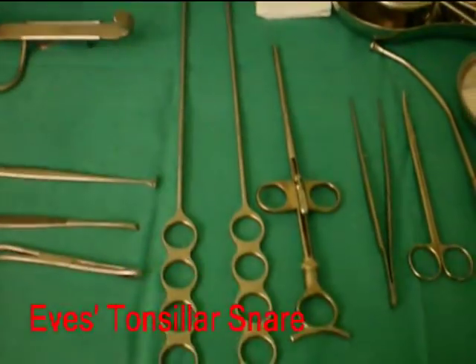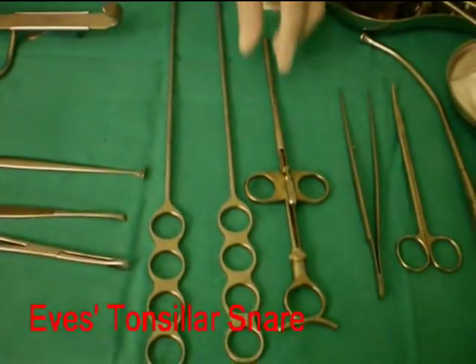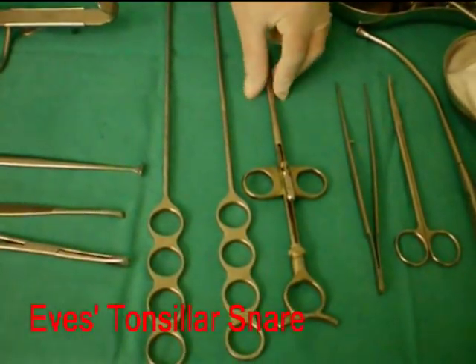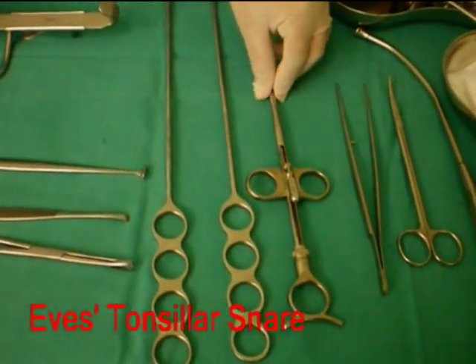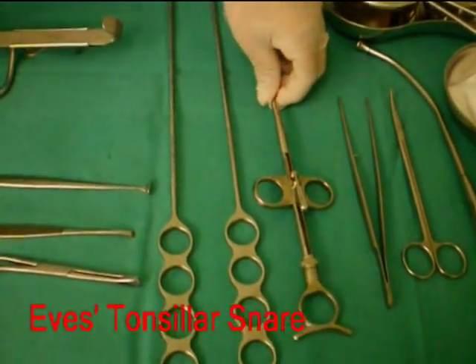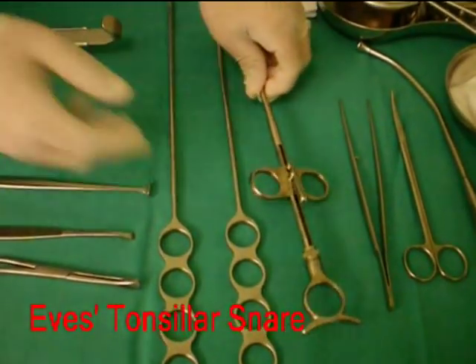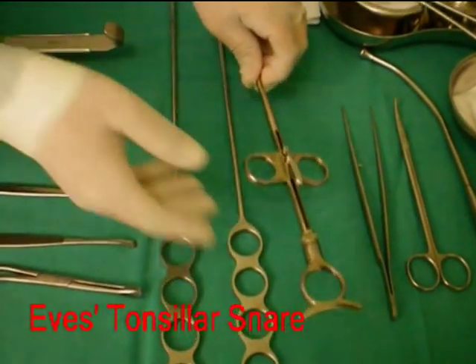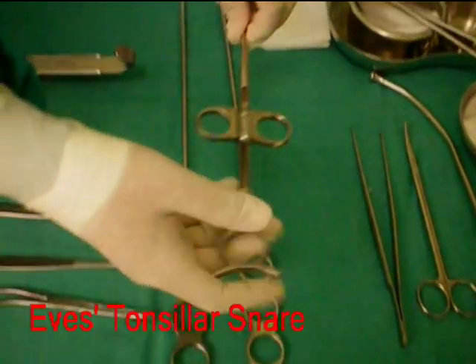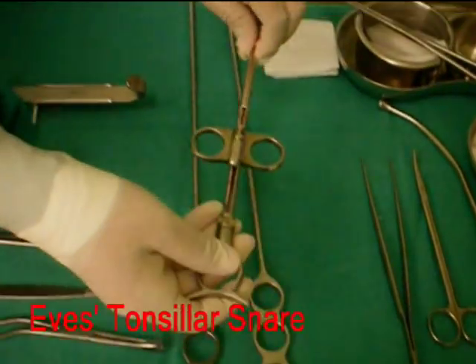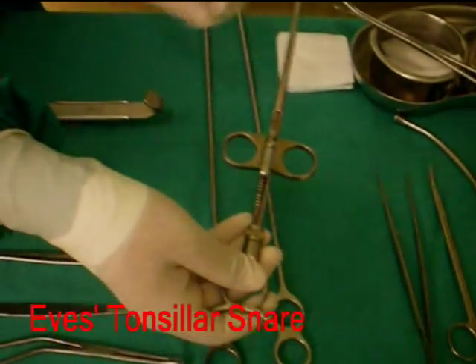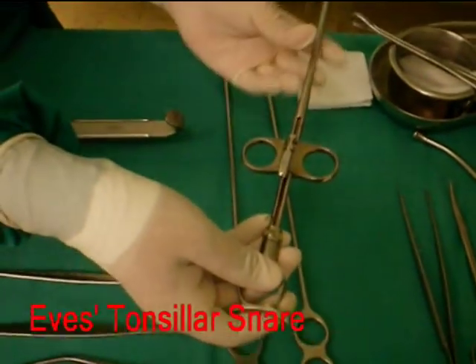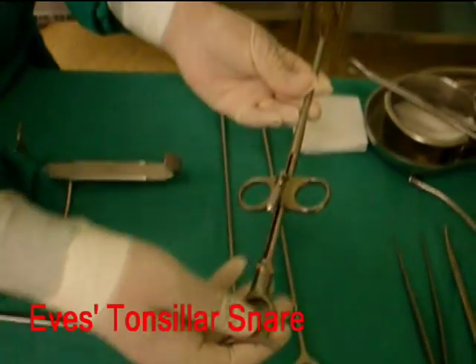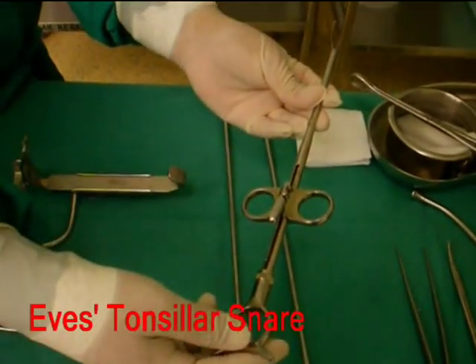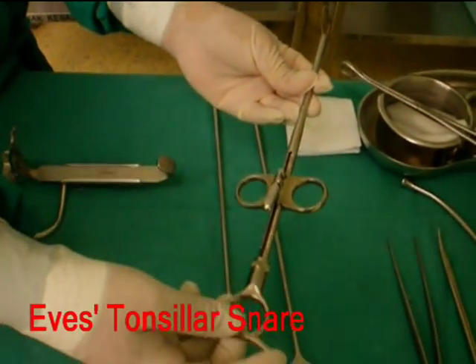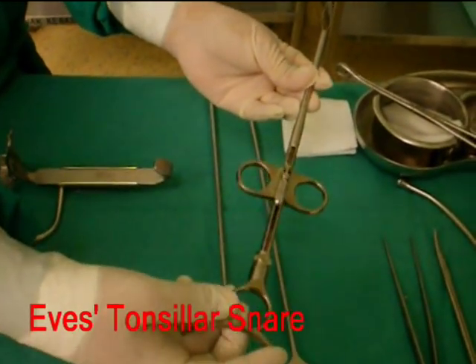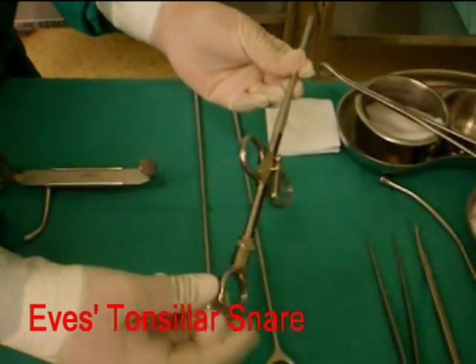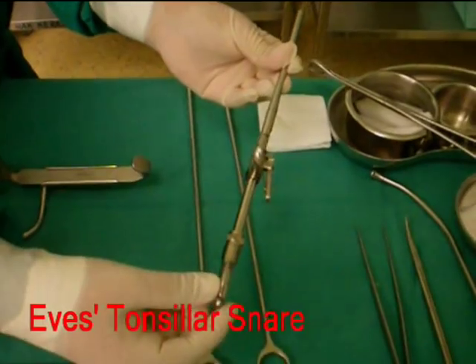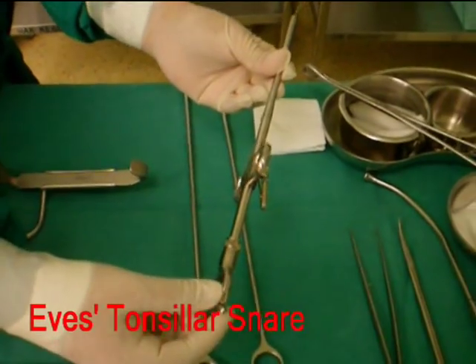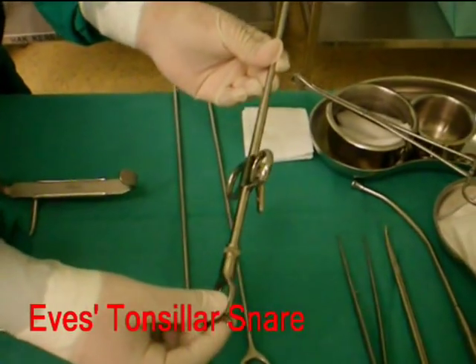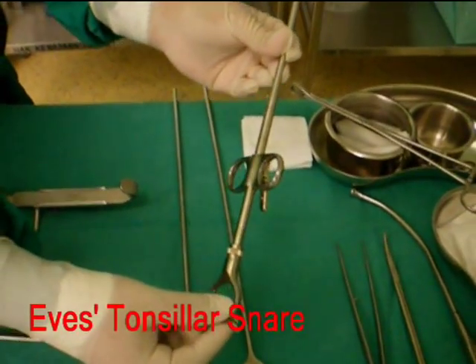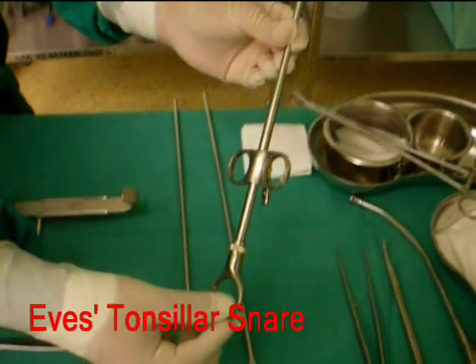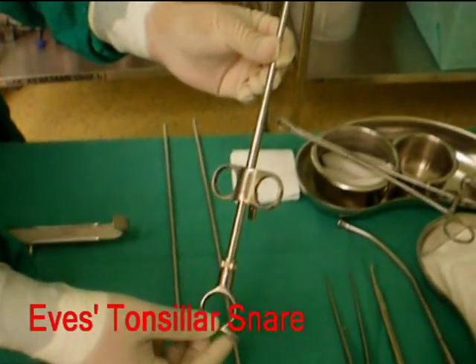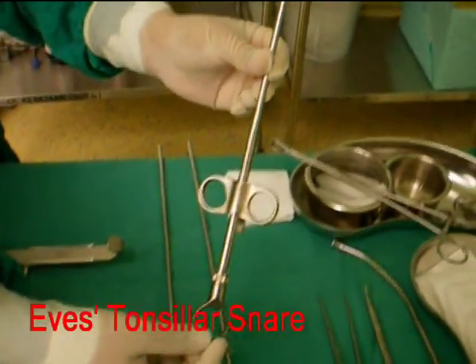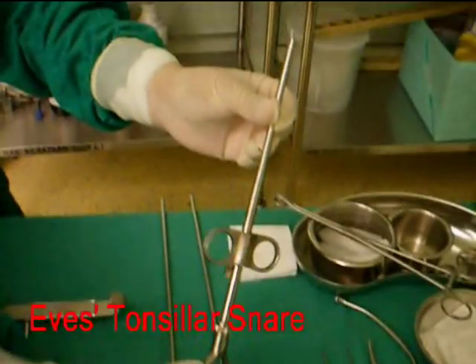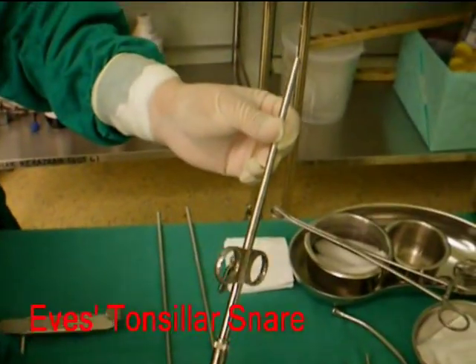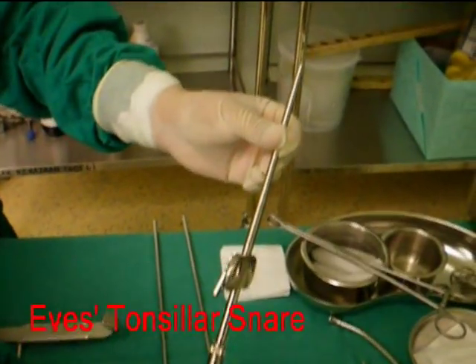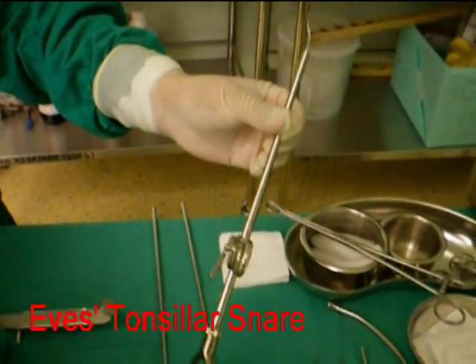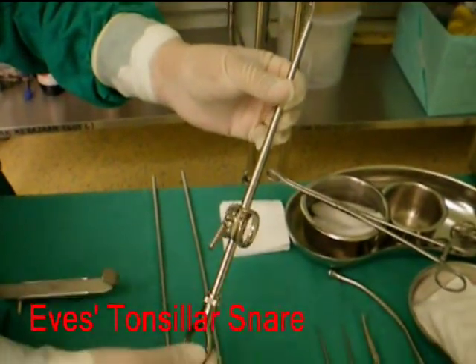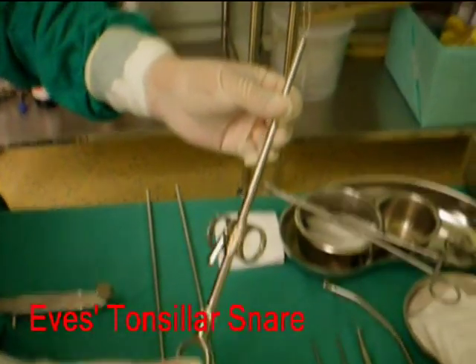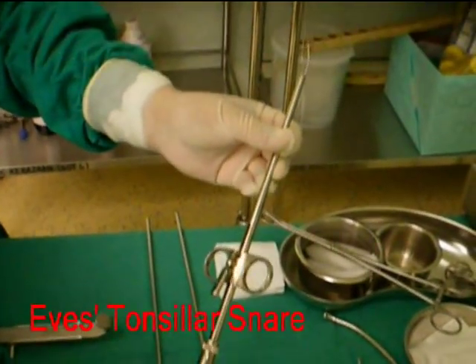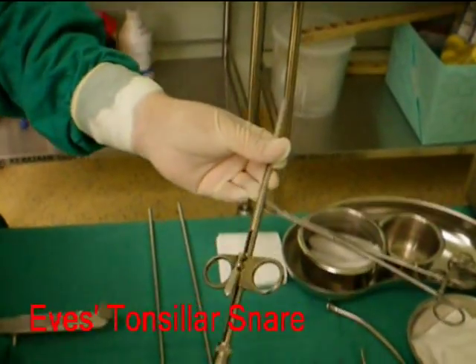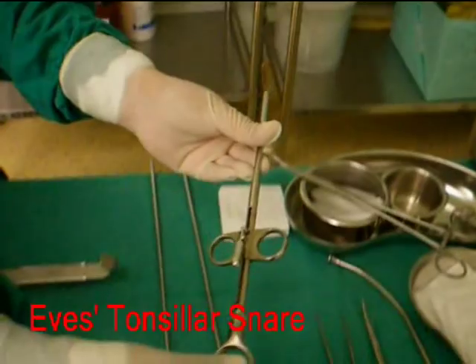An eaves tonsillar snare is used to crush and snare the inferior pedicle of the tonsil, when most of the tonsil has been dissected away.